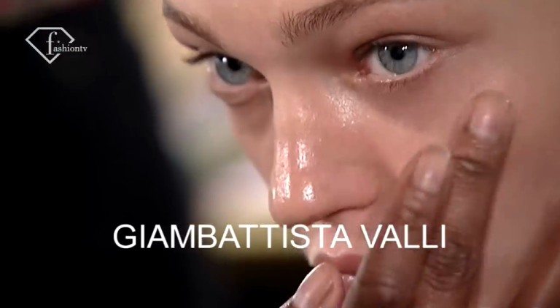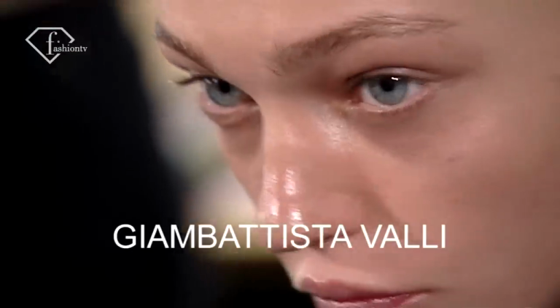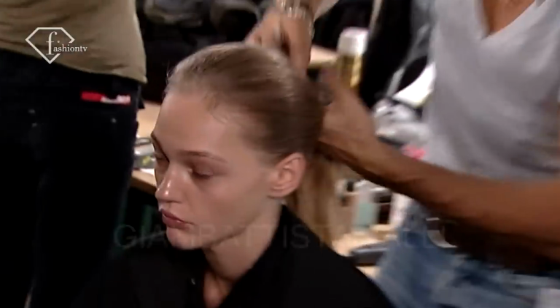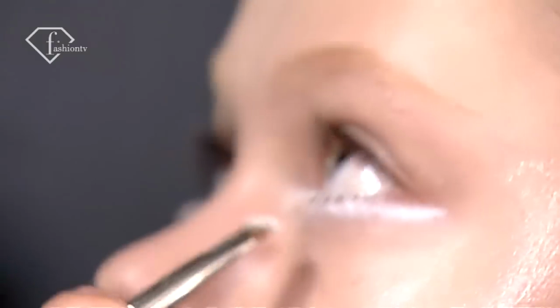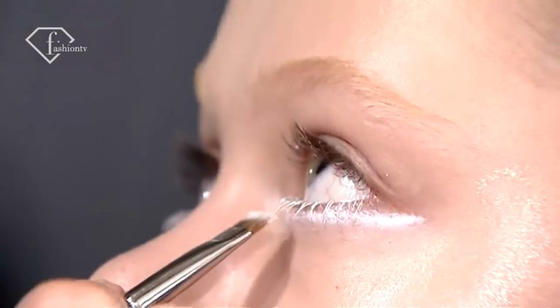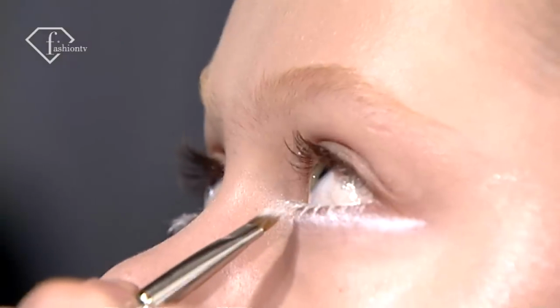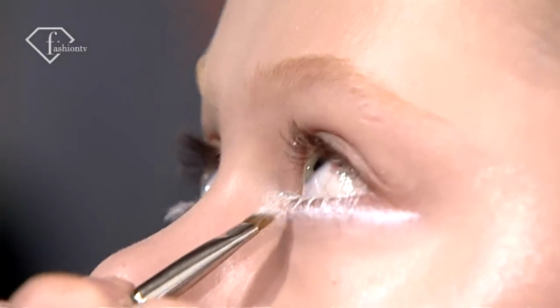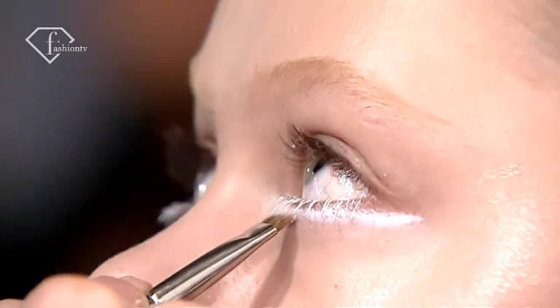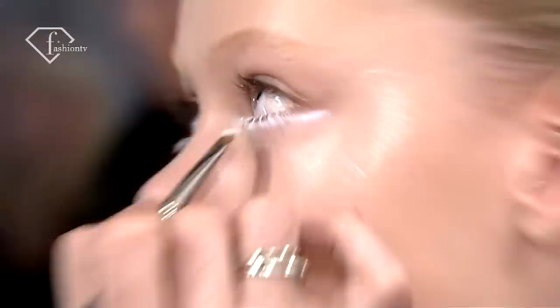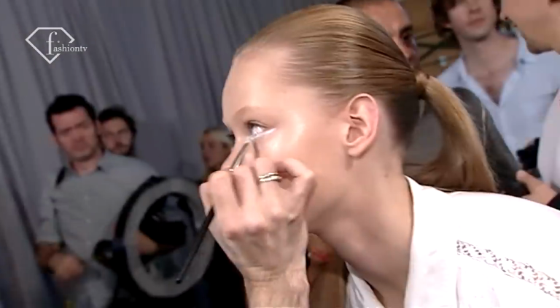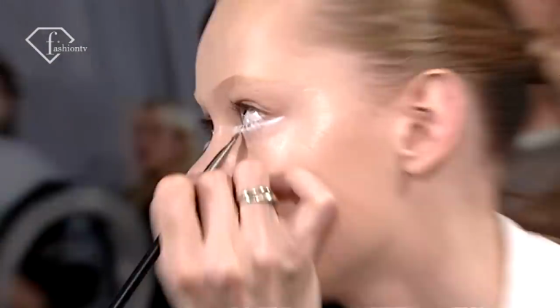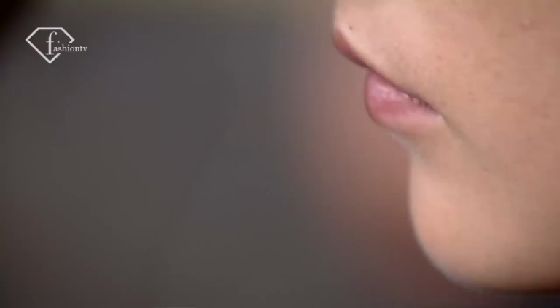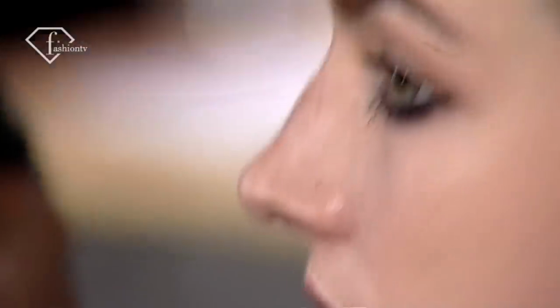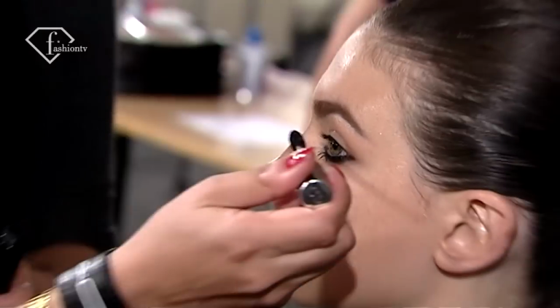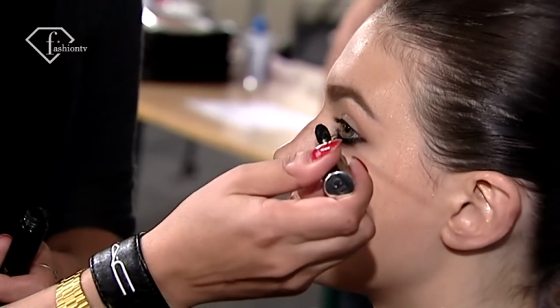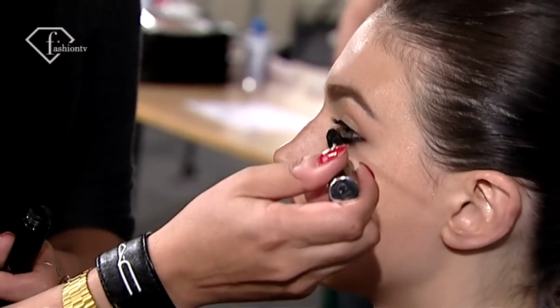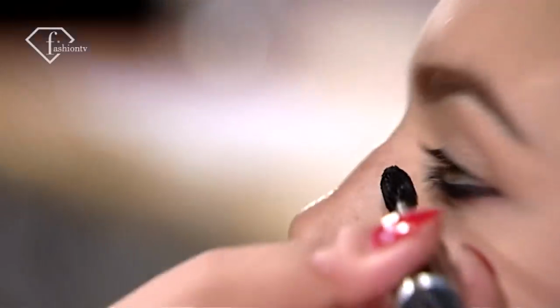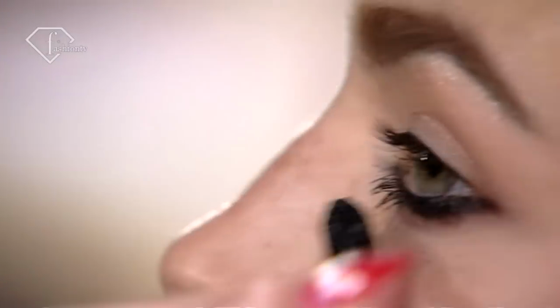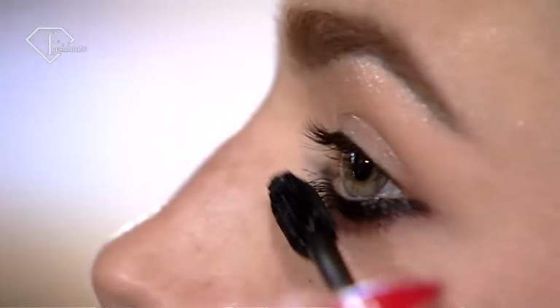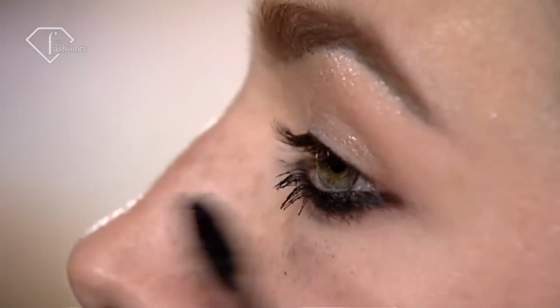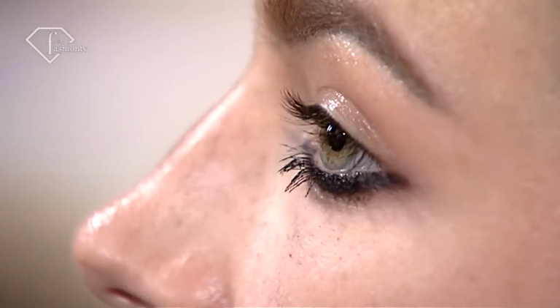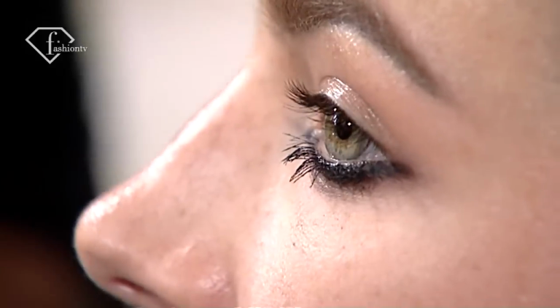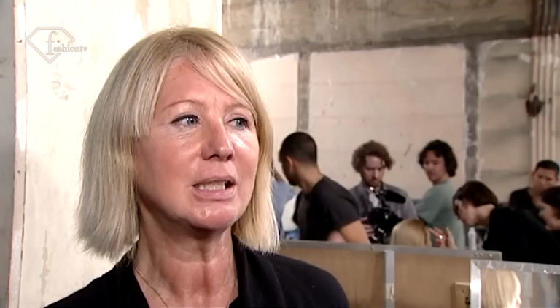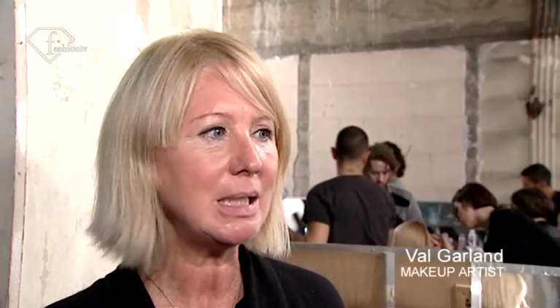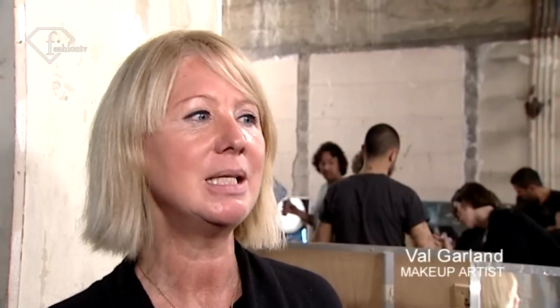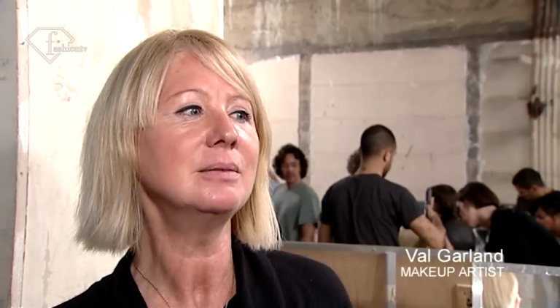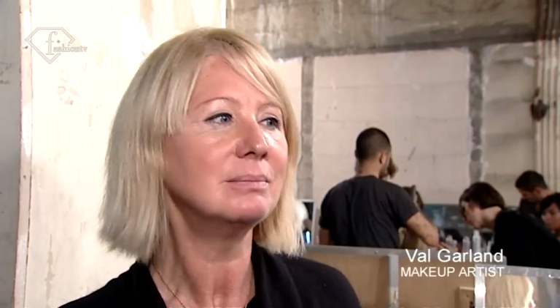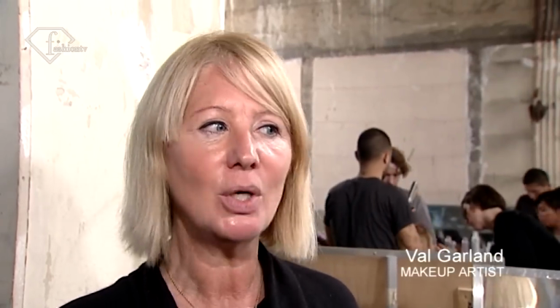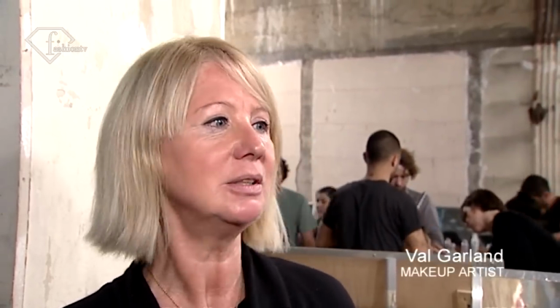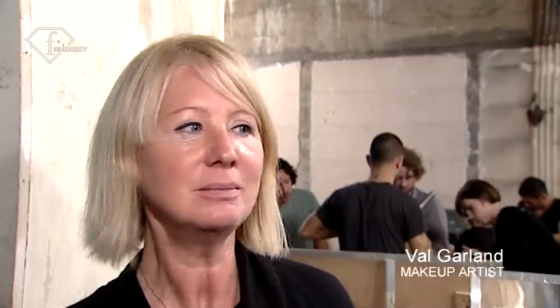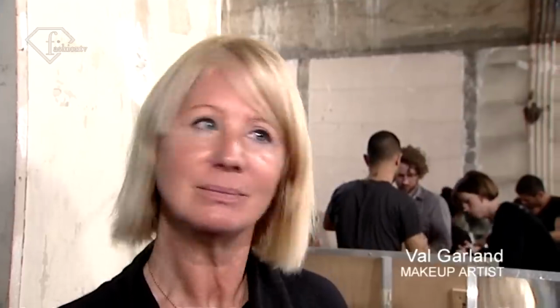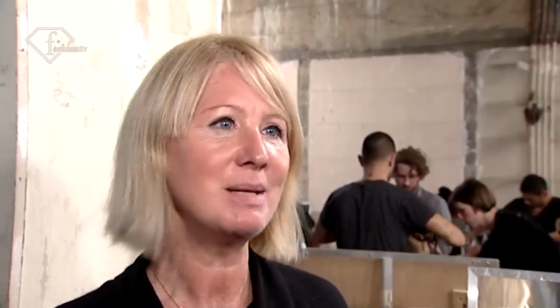The blonde girls have a white punchy line under the lid, and then on the girls with dark hair, exactly the same with black mascara. Clean, modern, simple.